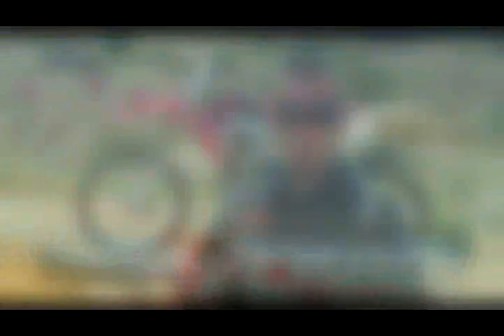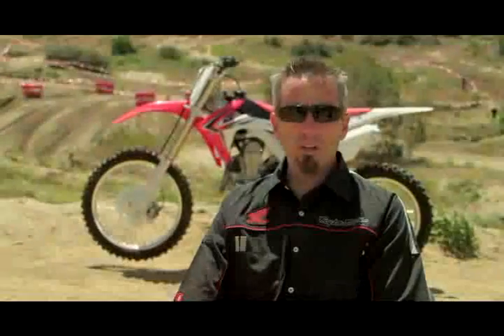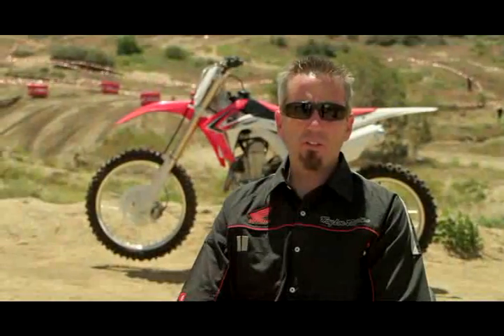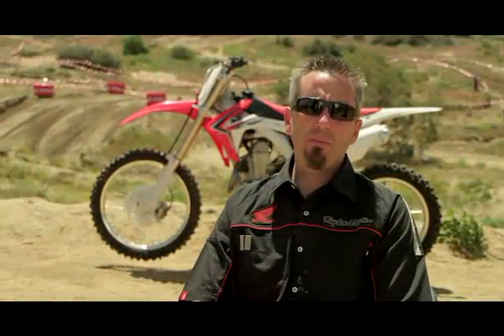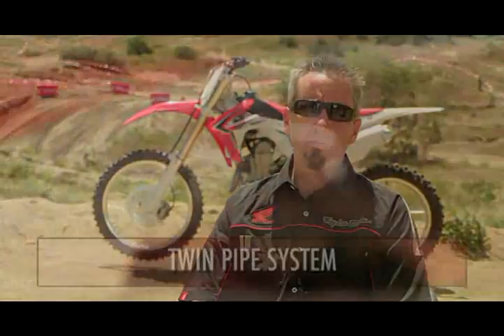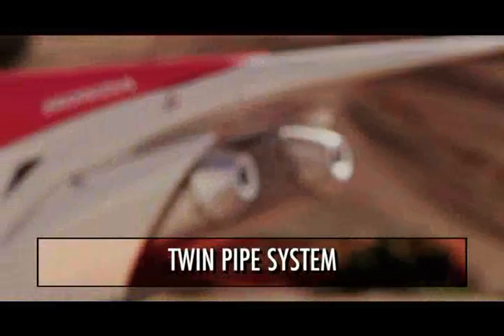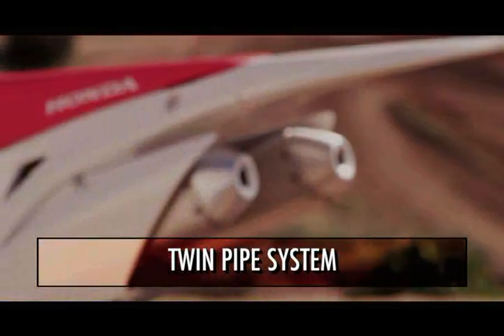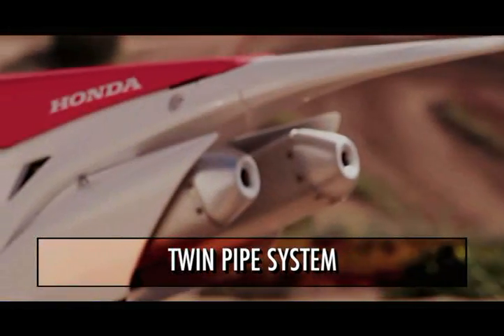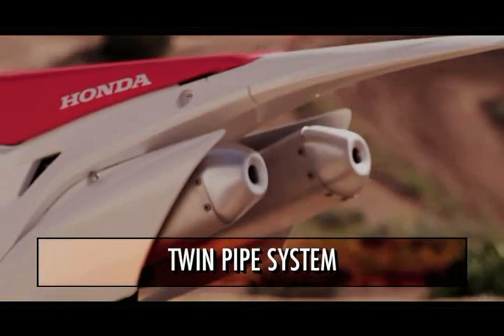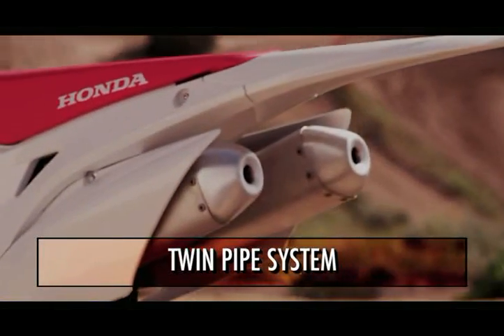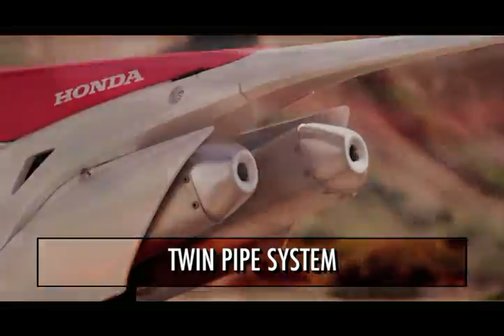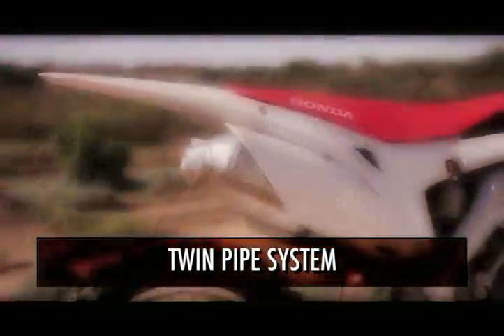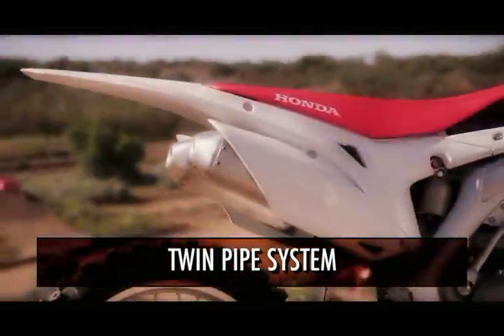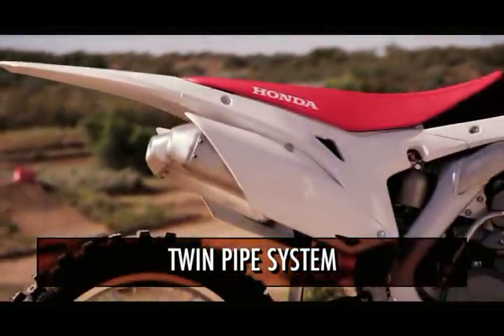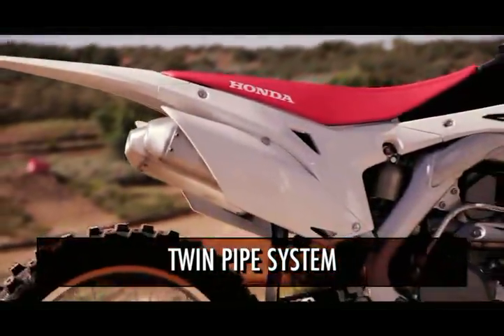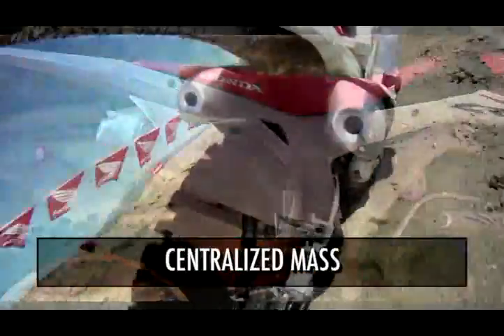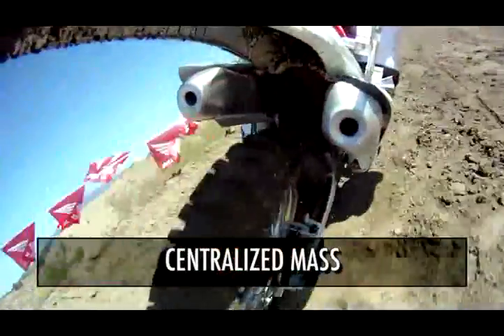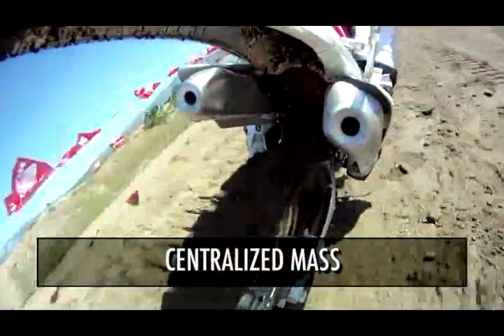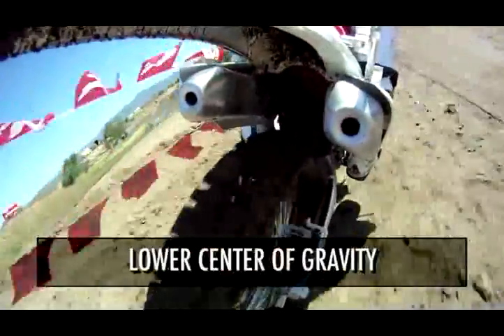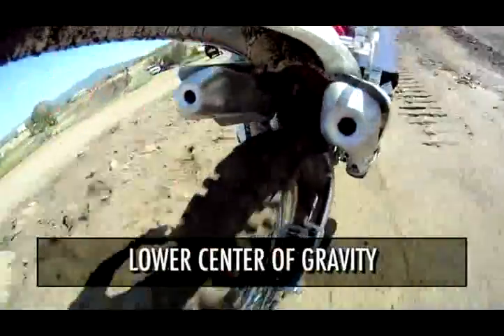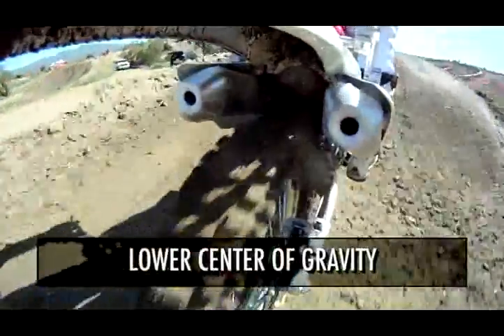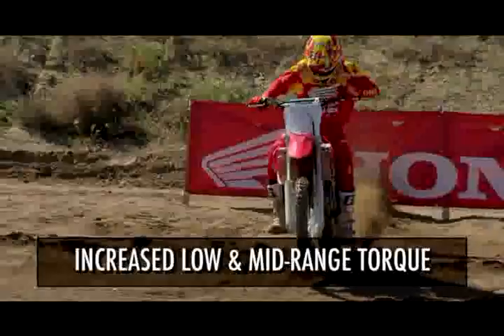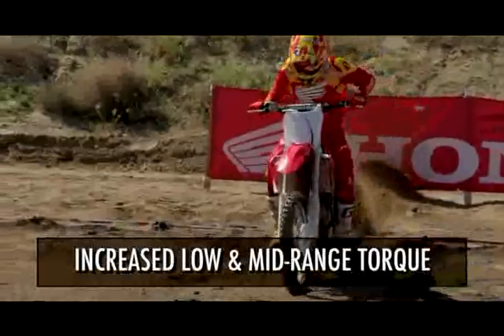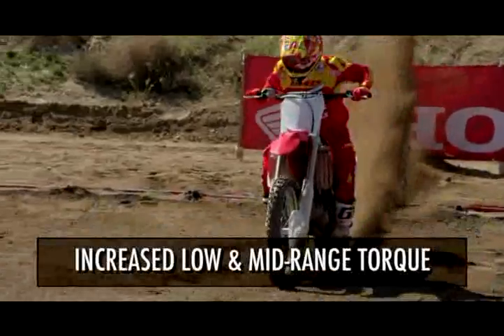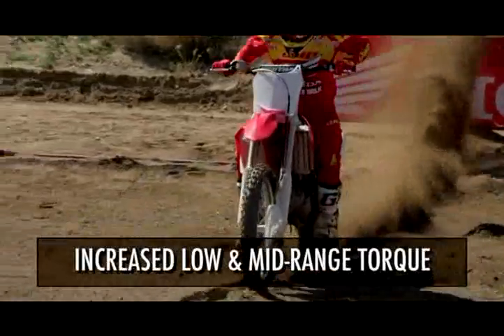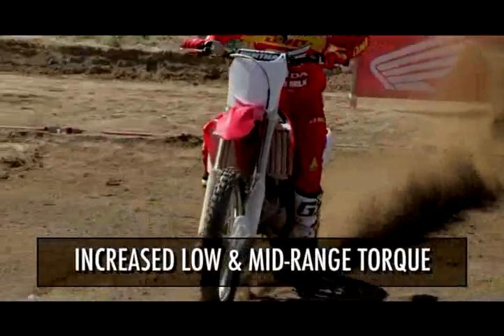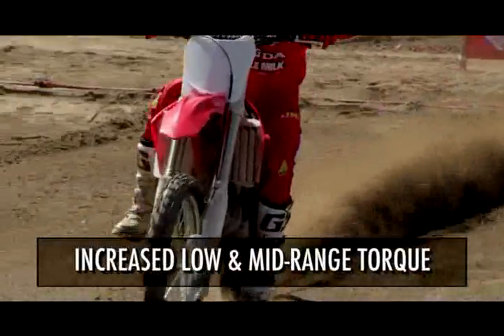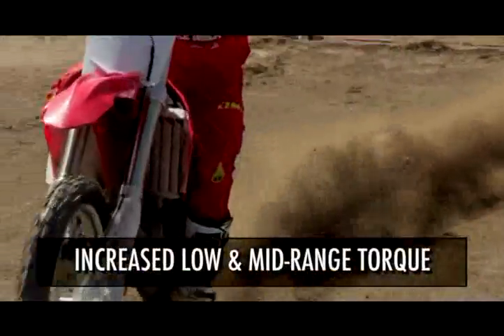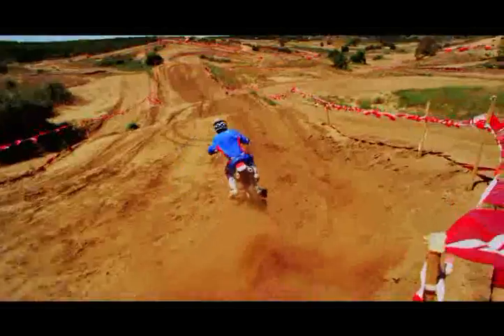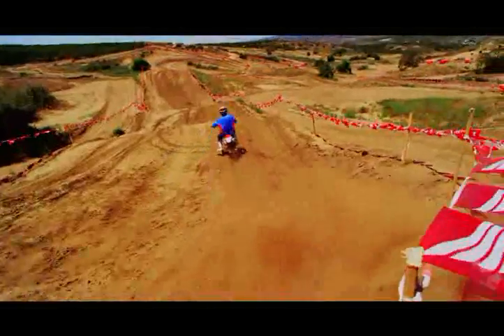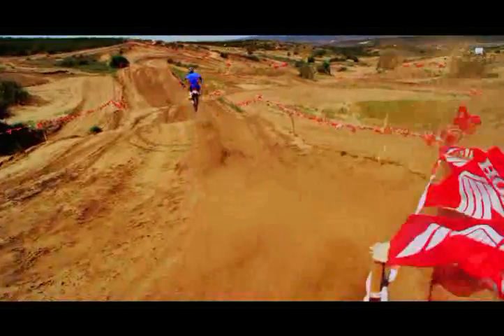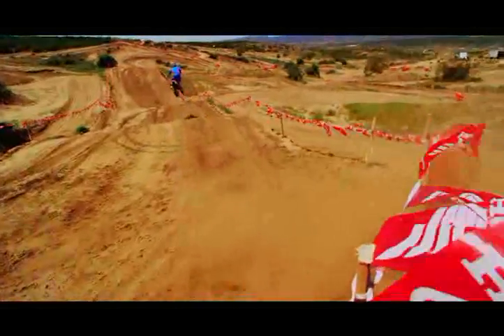In the rear of the bike, the twin pipe system uses two smaller mufflers that tuck in from the rear of the bike closer to the center, centralizing the mass and lowering the center of gravity. It also helps to get better low and mid-range torque without sacrificing top-end power.